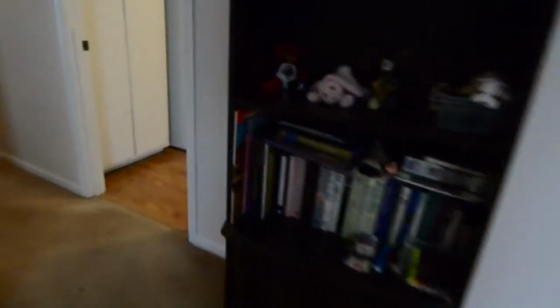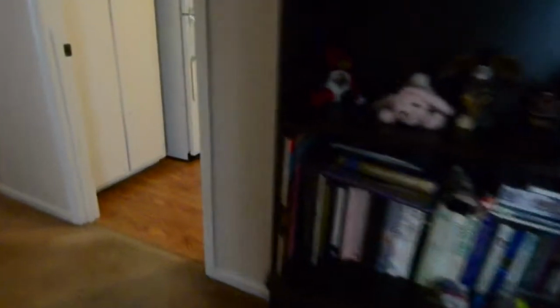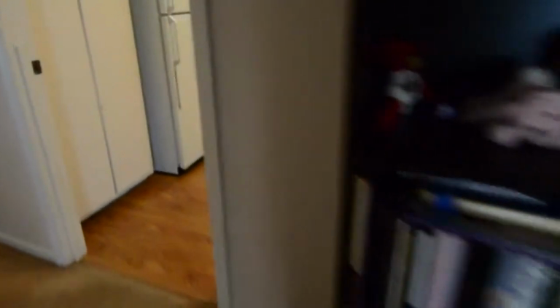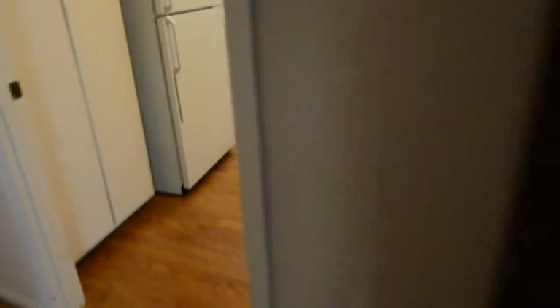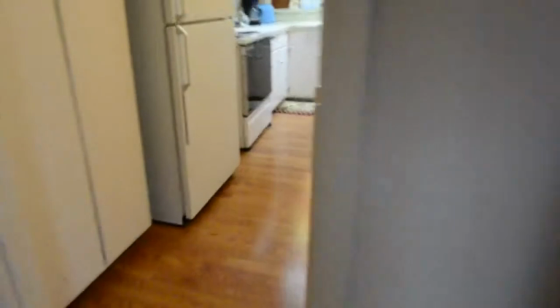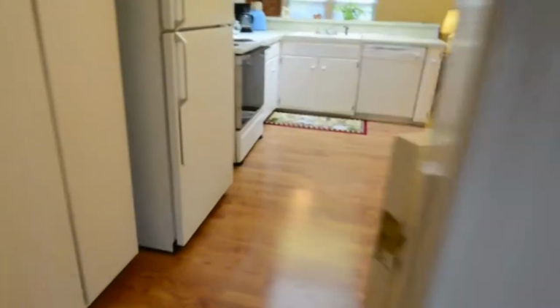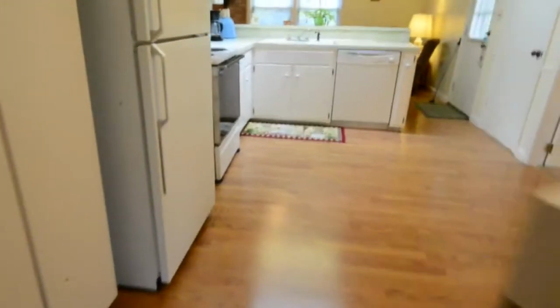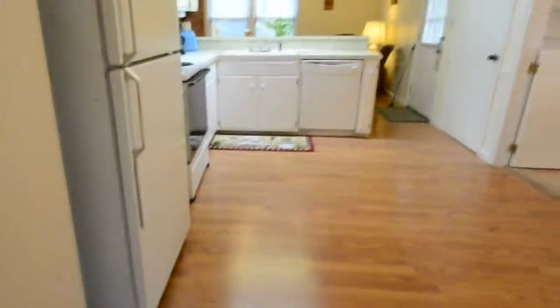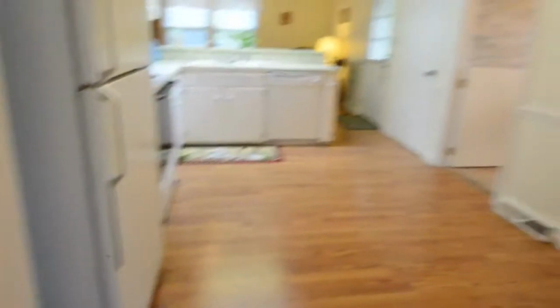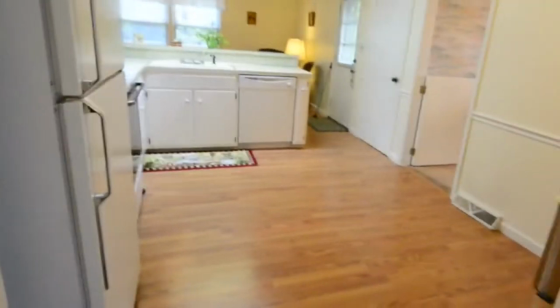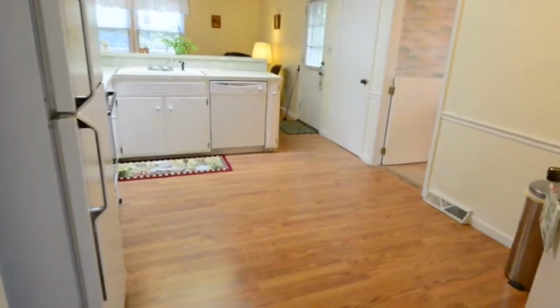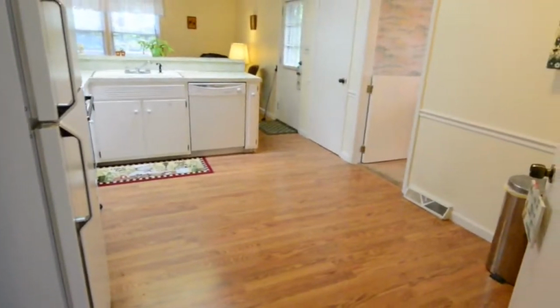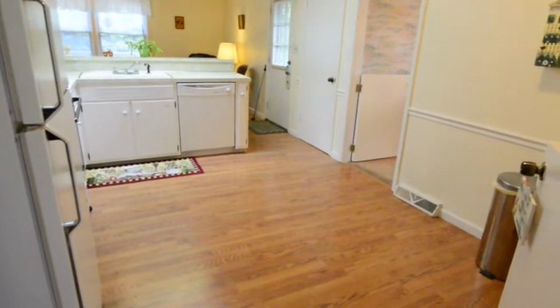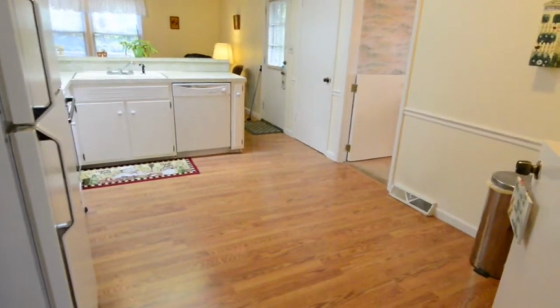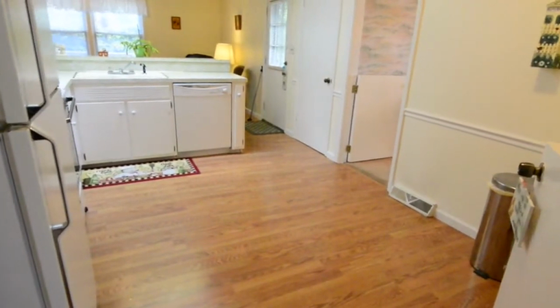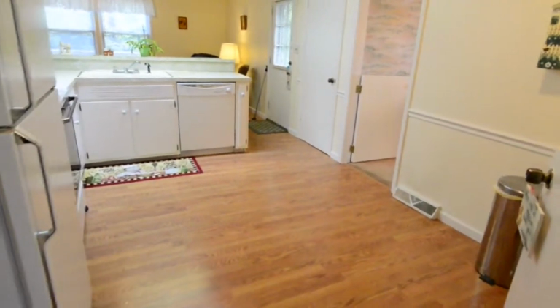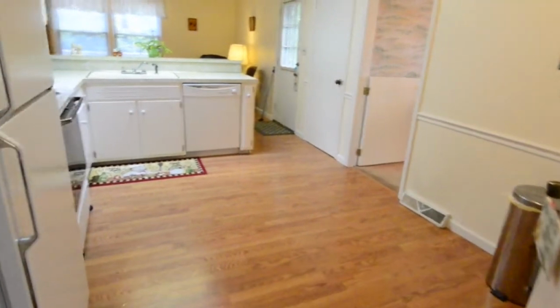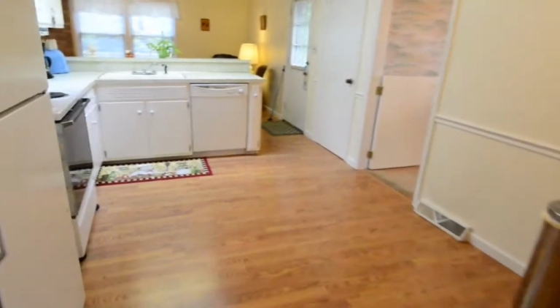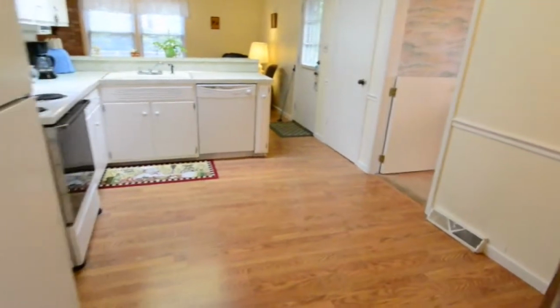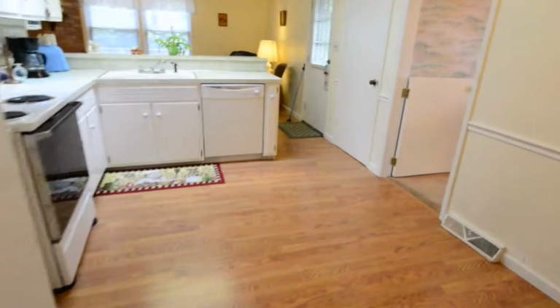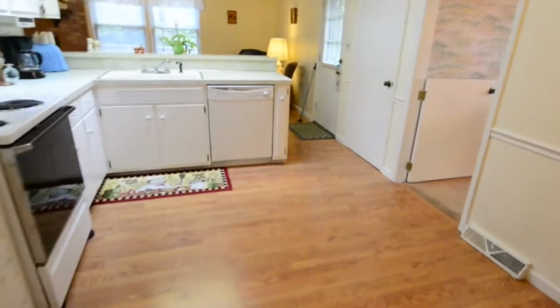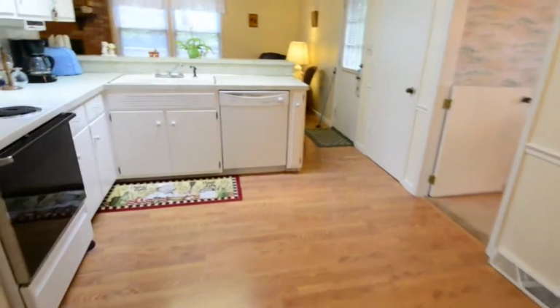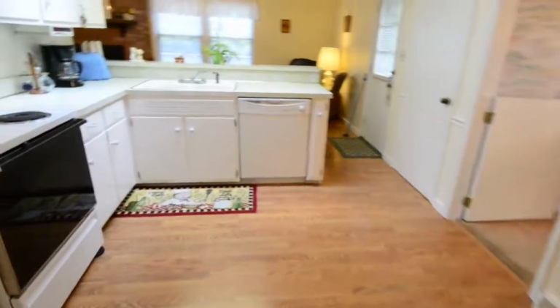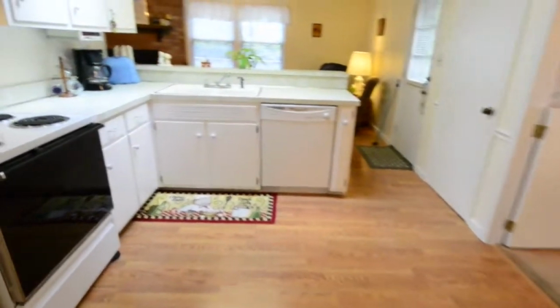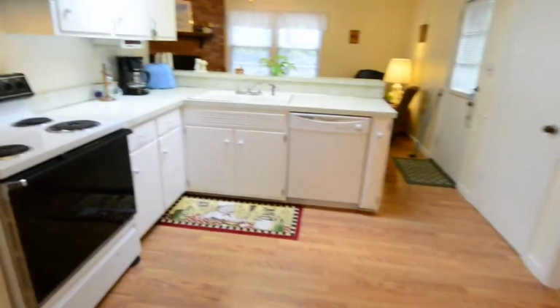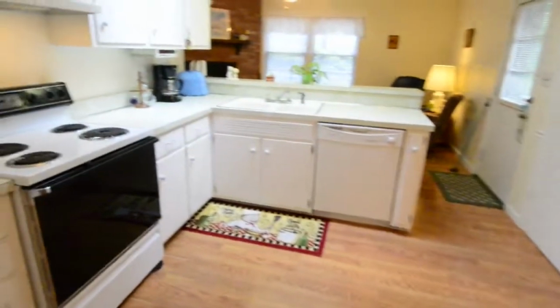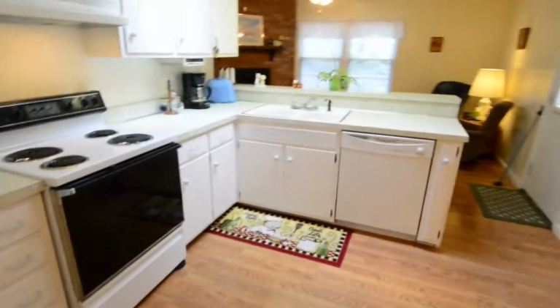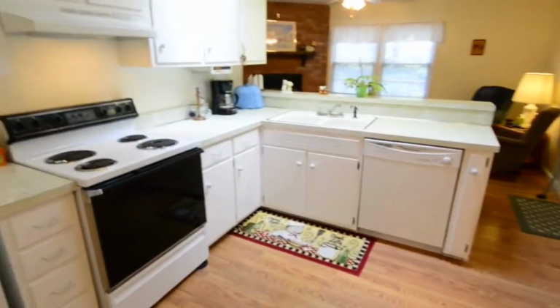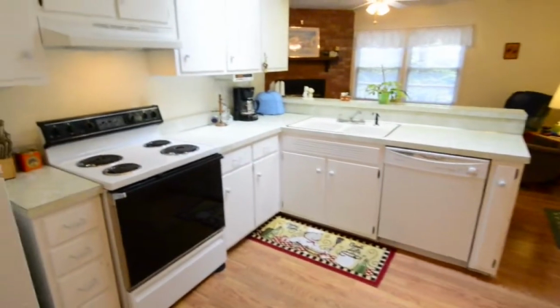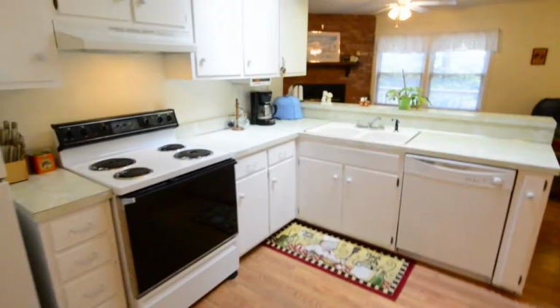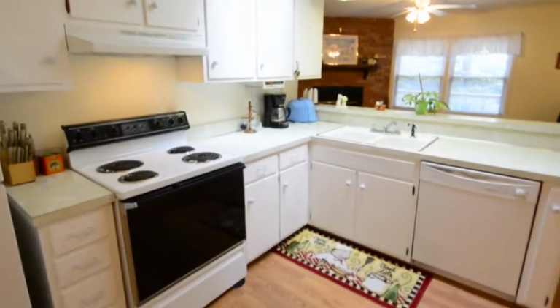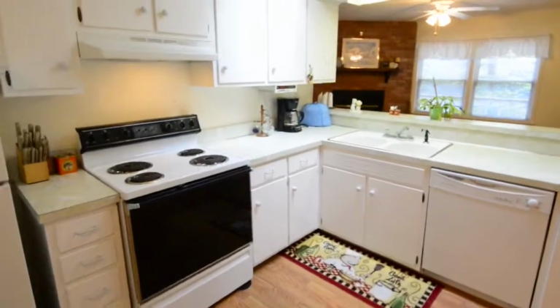Our next stop, a large eat-in kitchen, which, by the way, isn't being used as an eat-in kitchen. It's just set up as a kitchen because of the dining room next door.